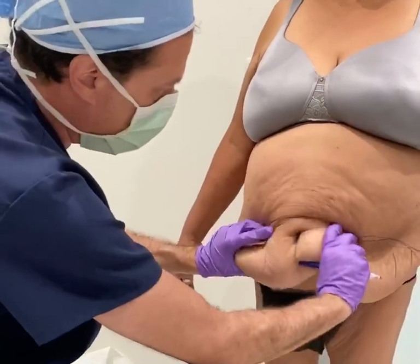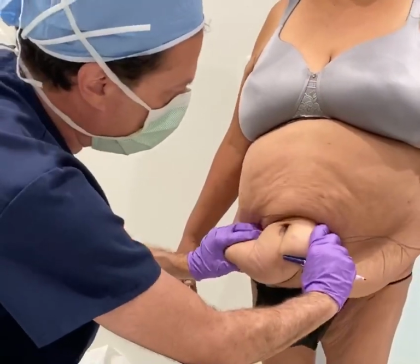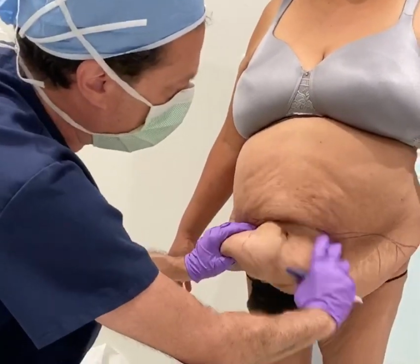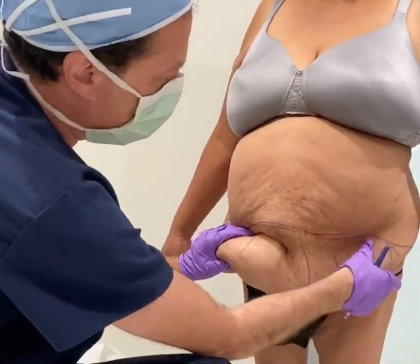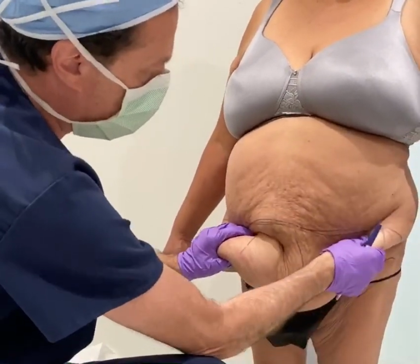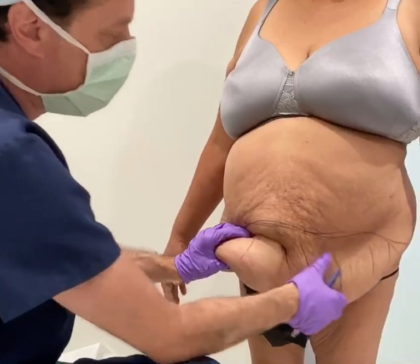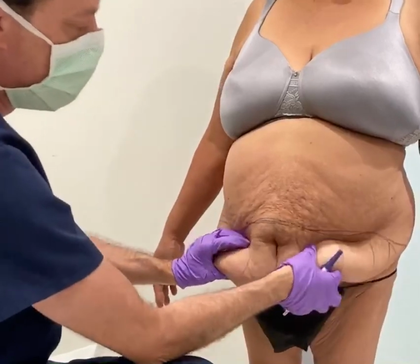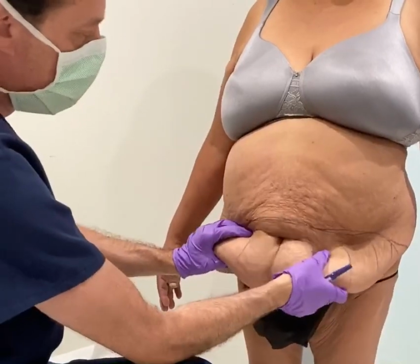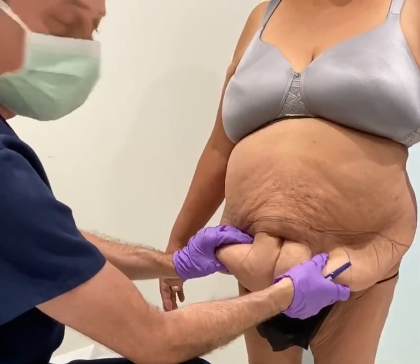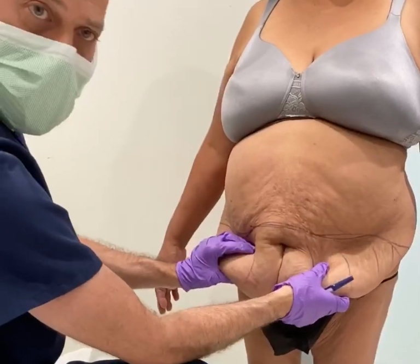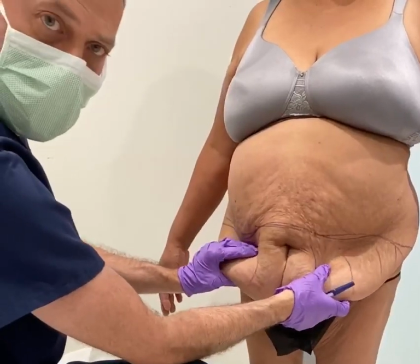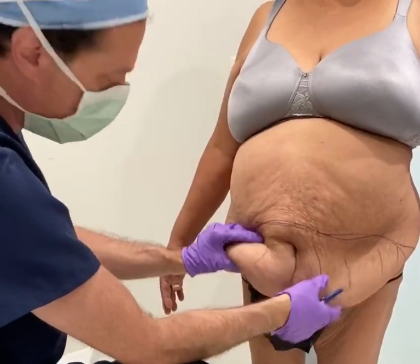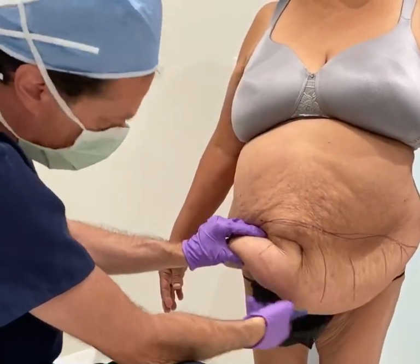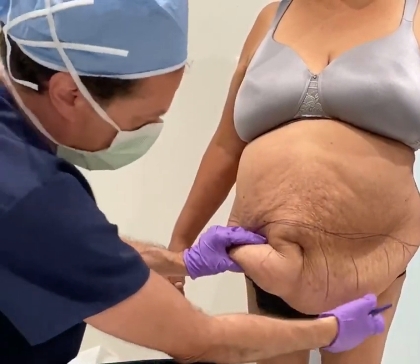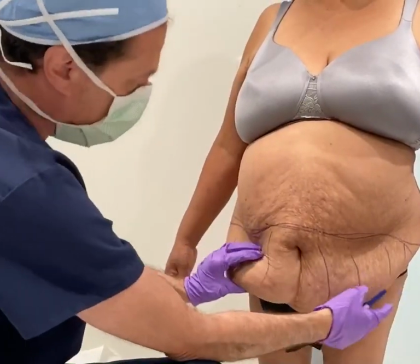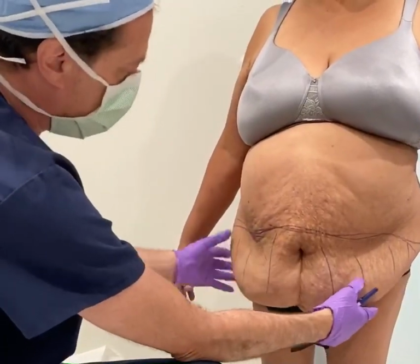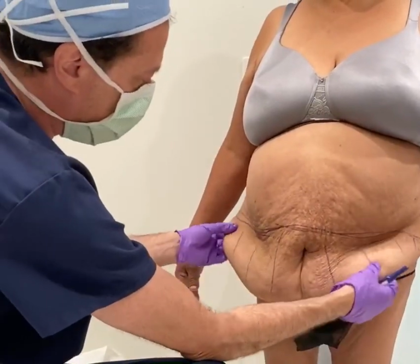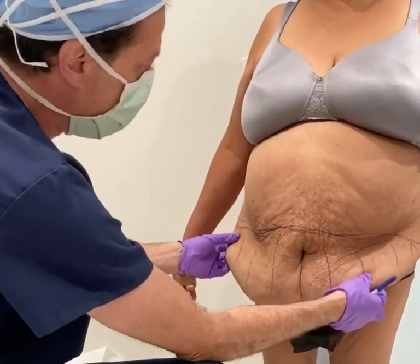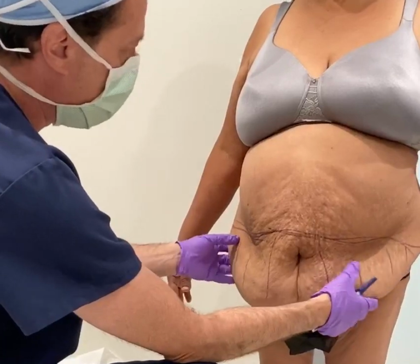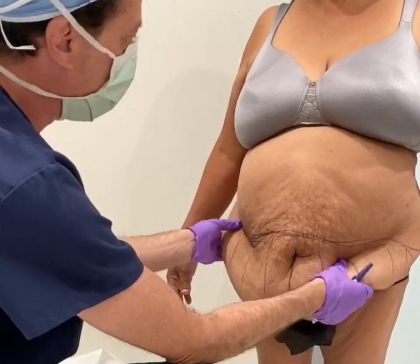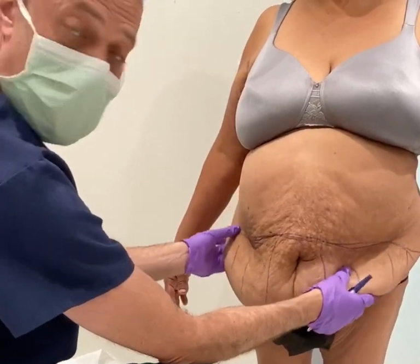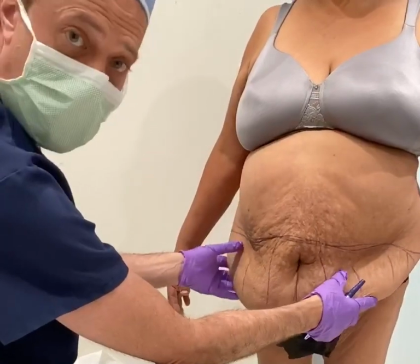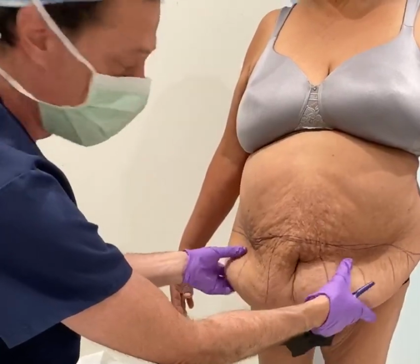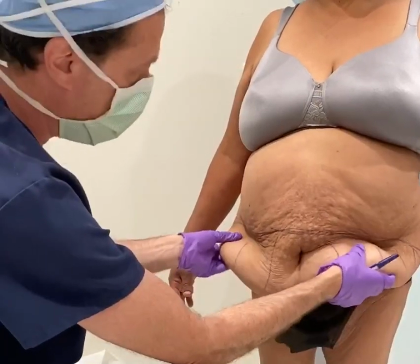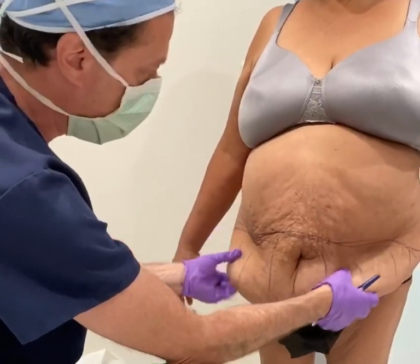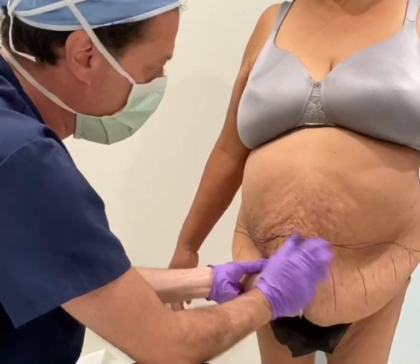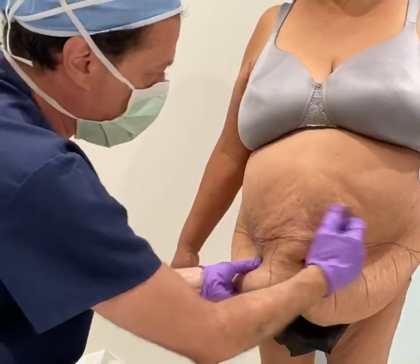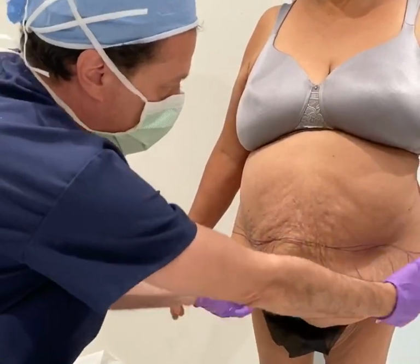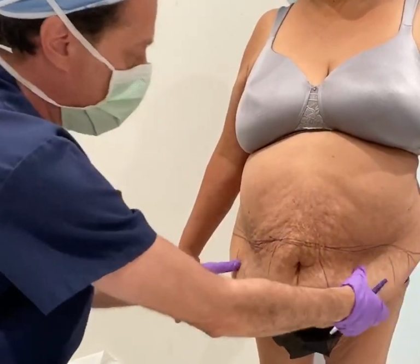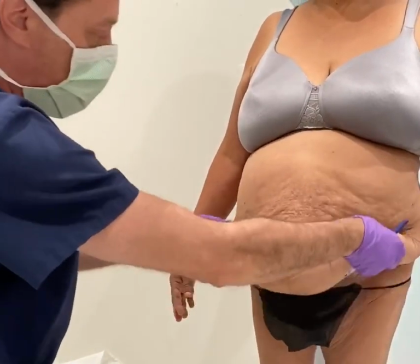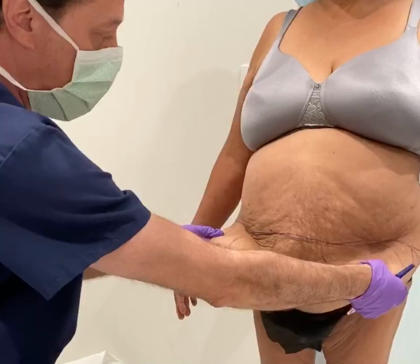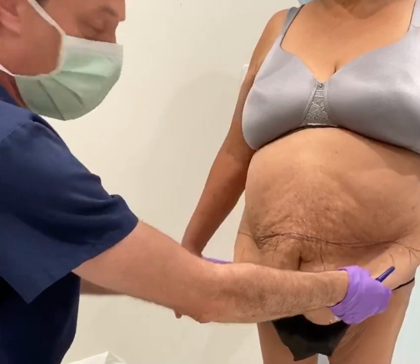This will greatly reduce the pain for her back as well as the rashes that she gets underneath the crease. She's going to do wonderful. This is called a paniculectomy, as we're removing this enormous pannus of tissue.